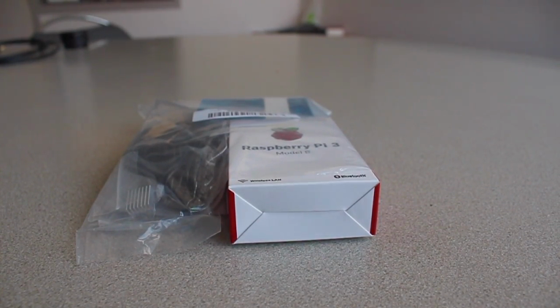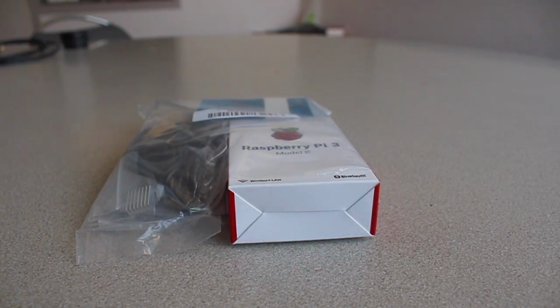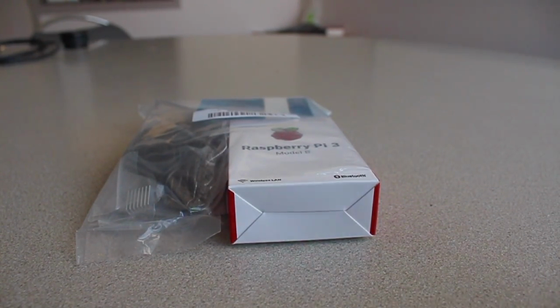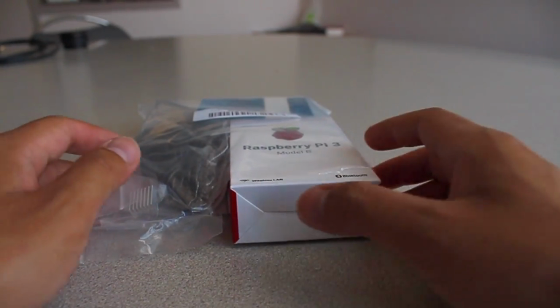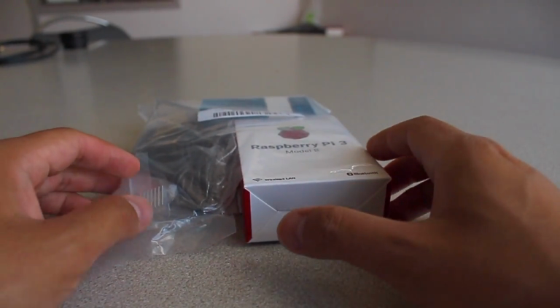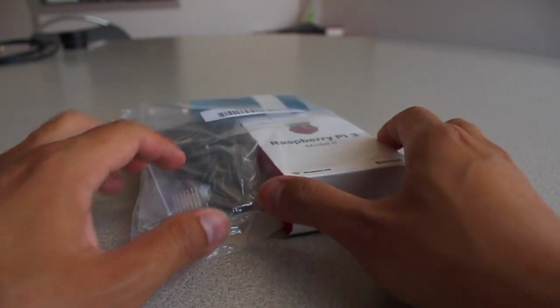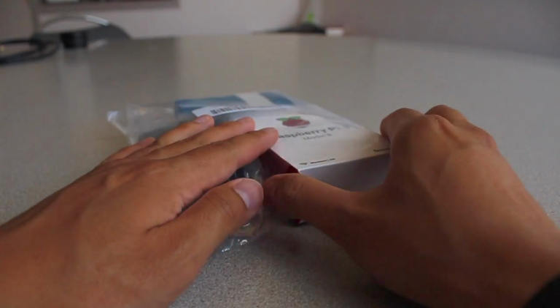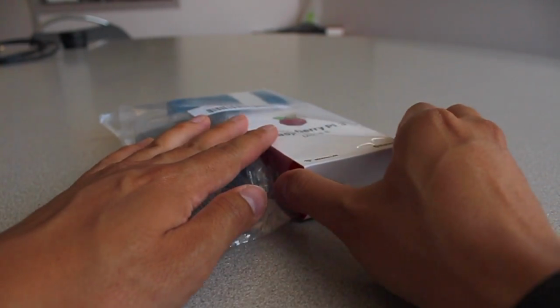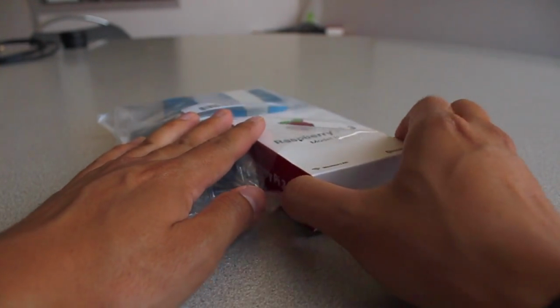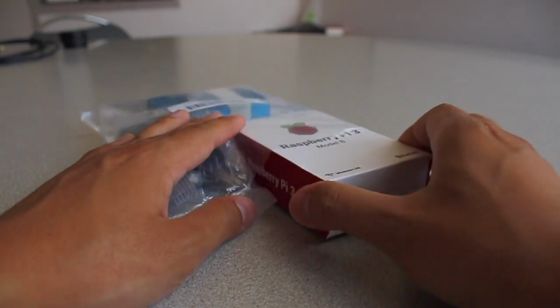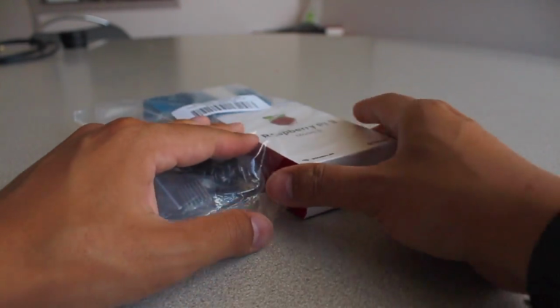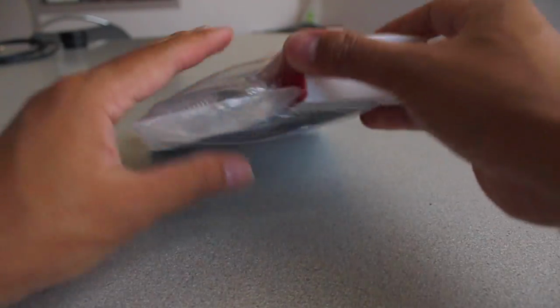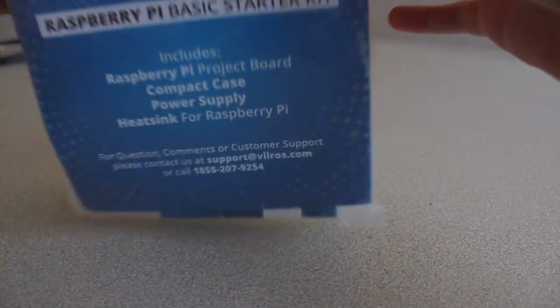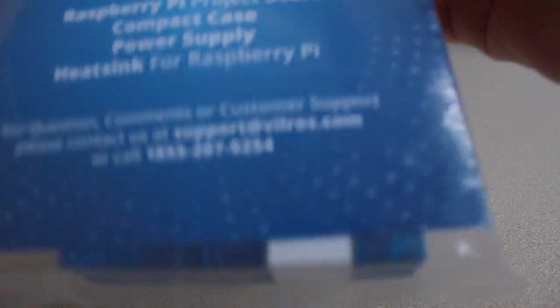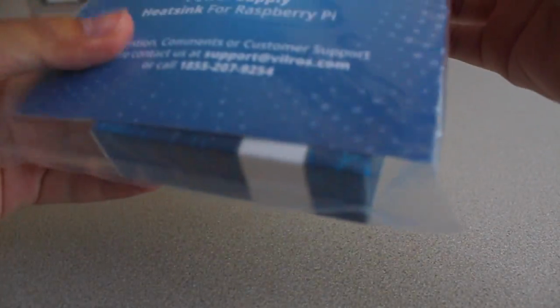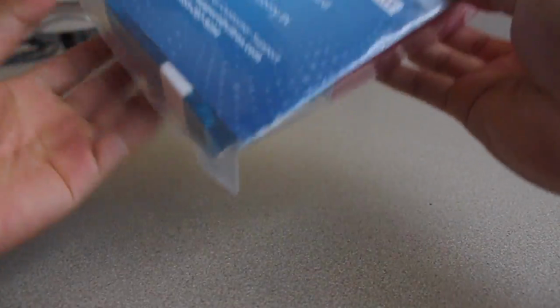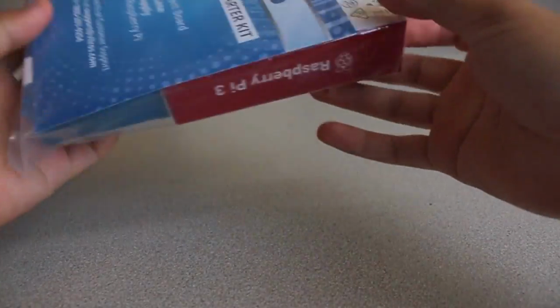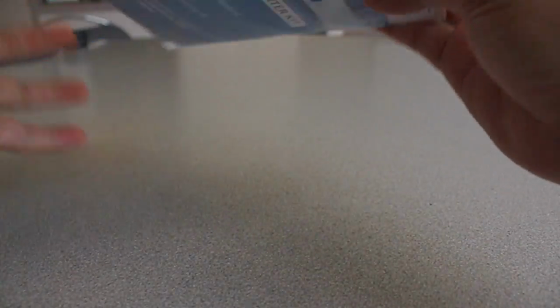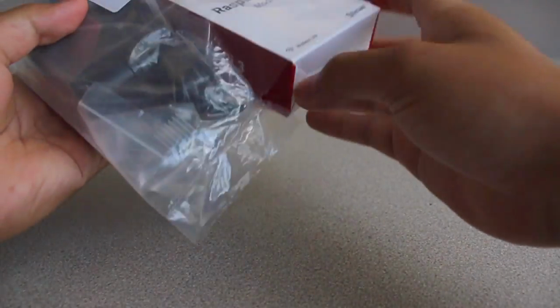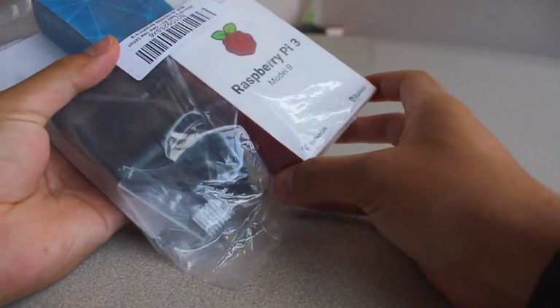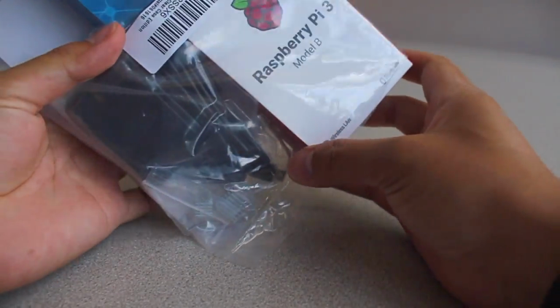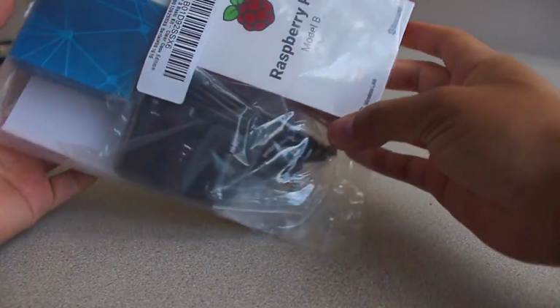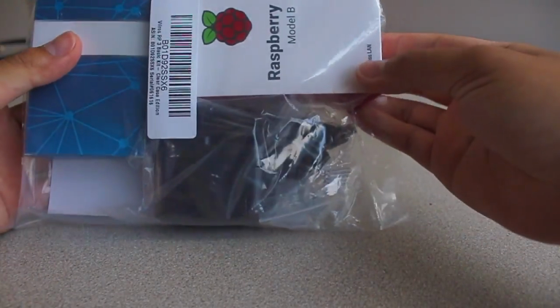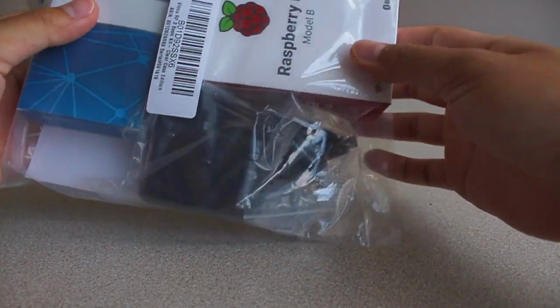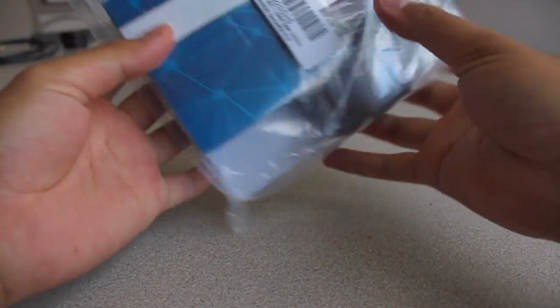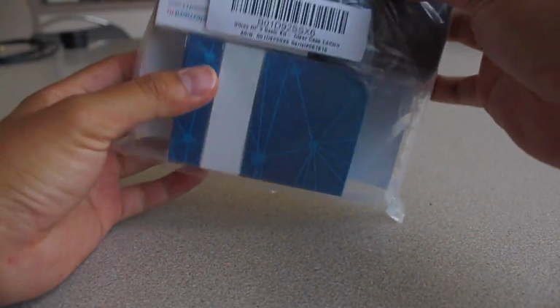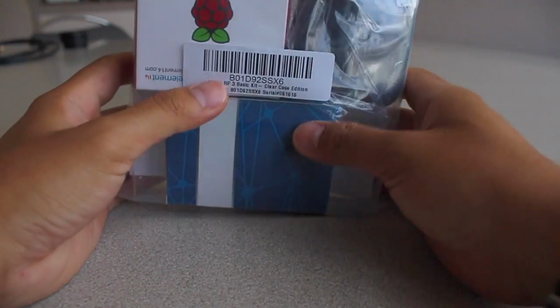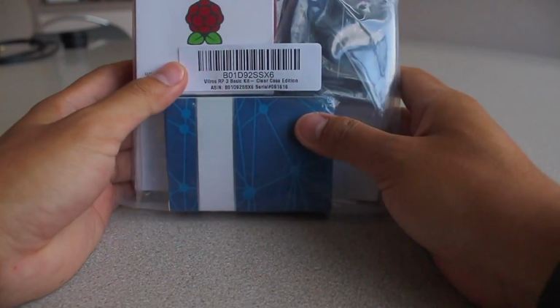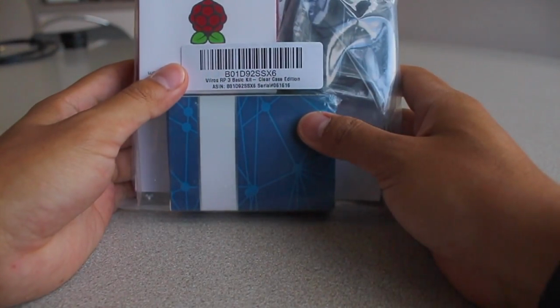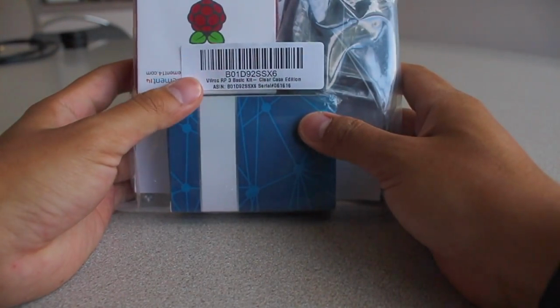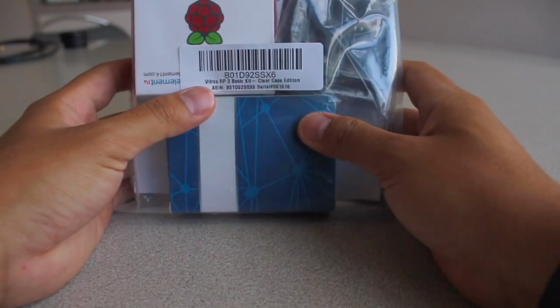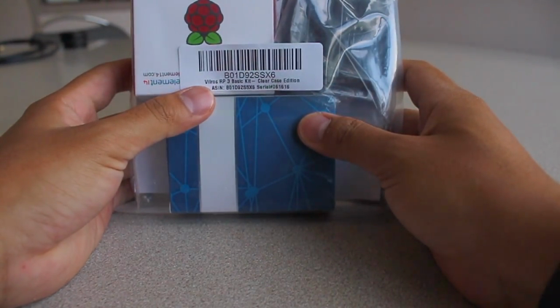Hello YouTube, welcome to another episode of my unboxing review. Today I have a Raspberry Pi from Will Ross.